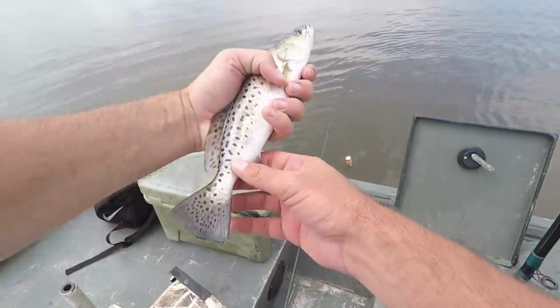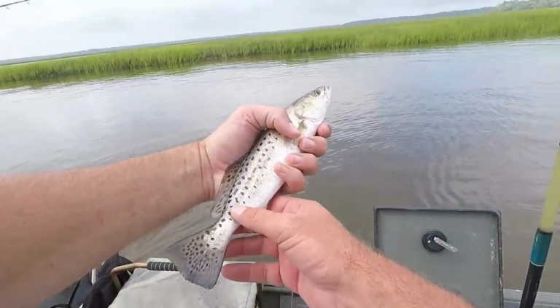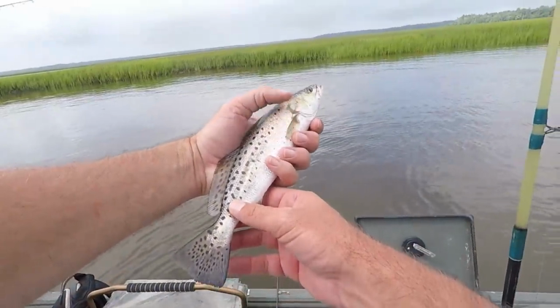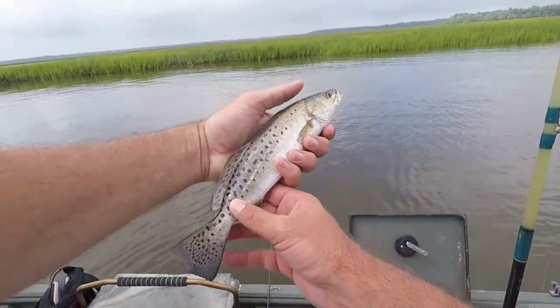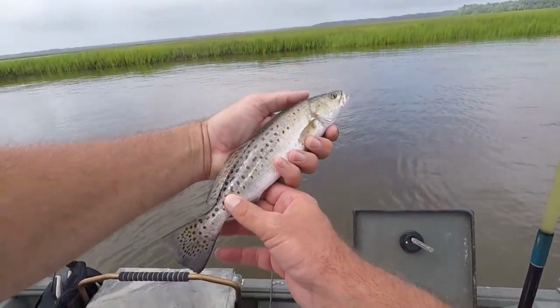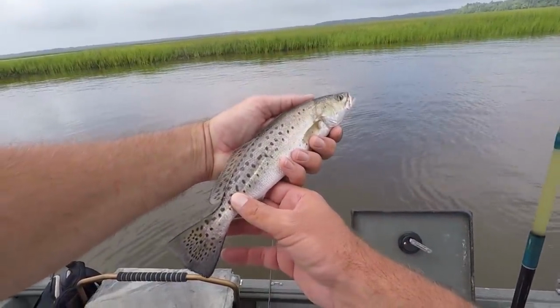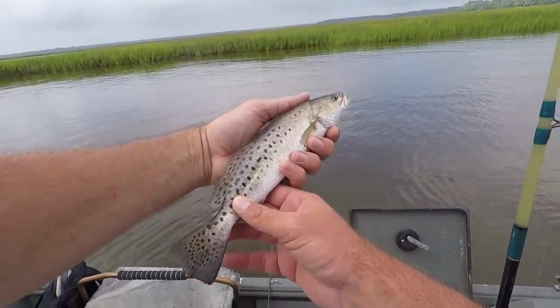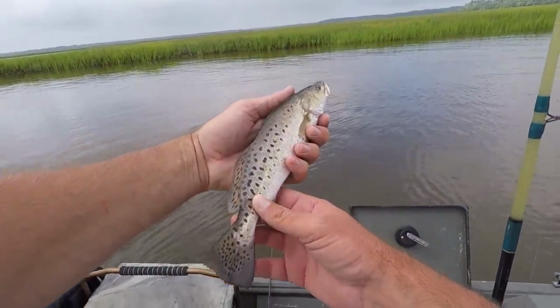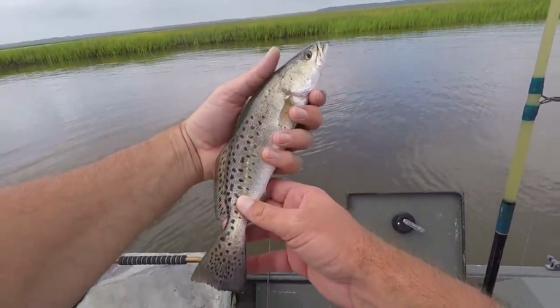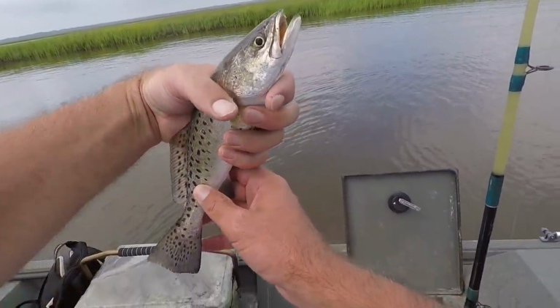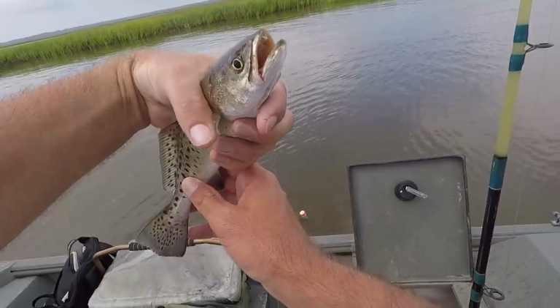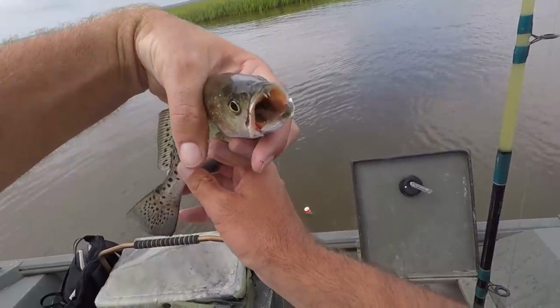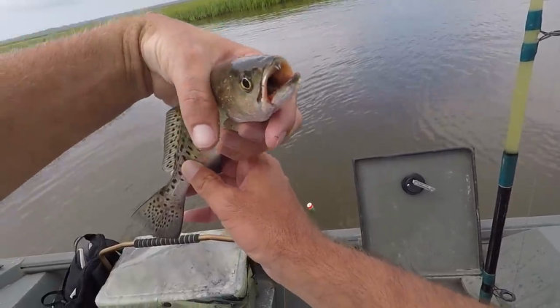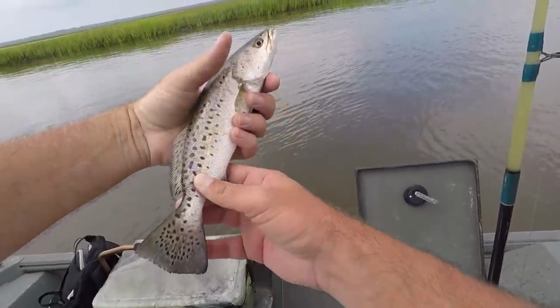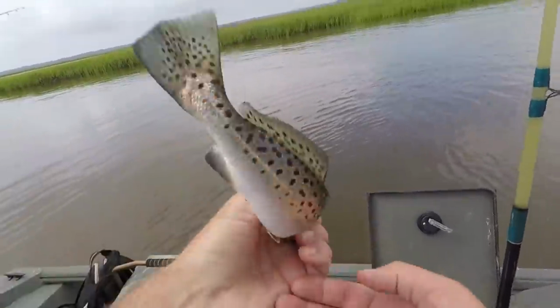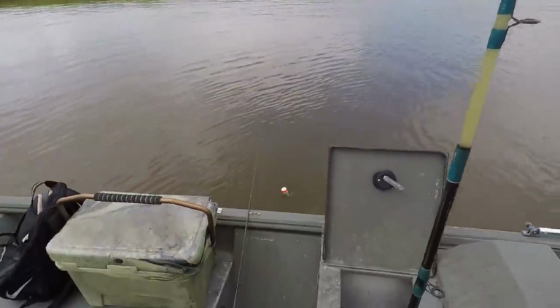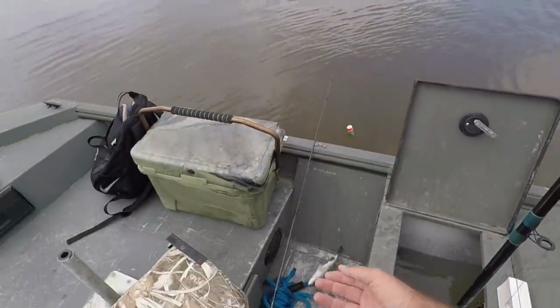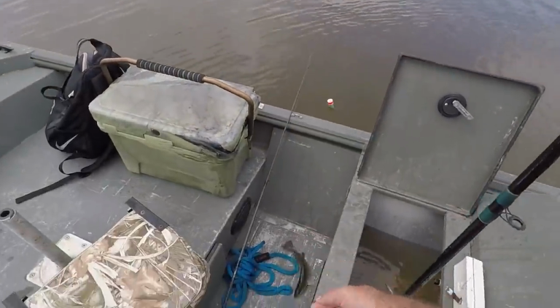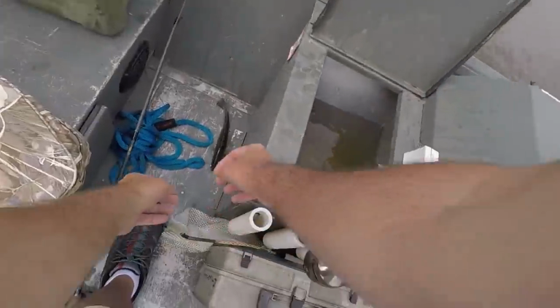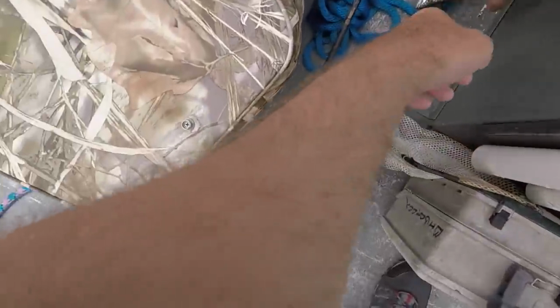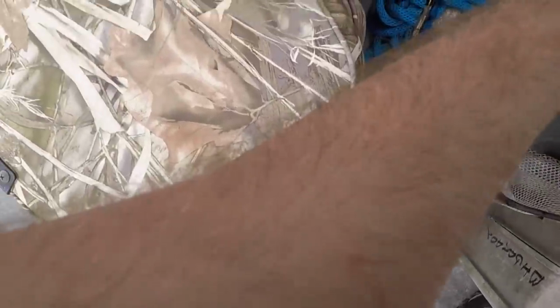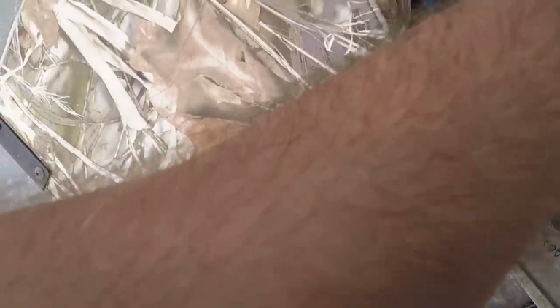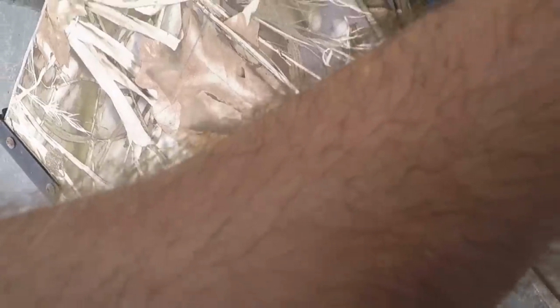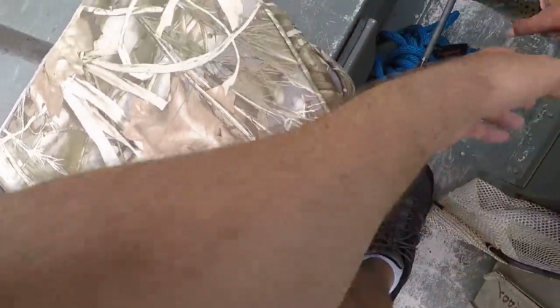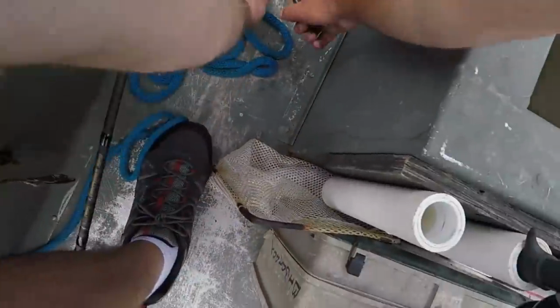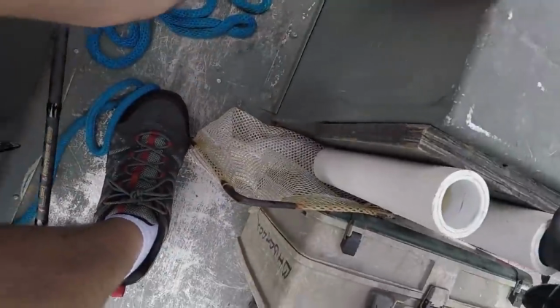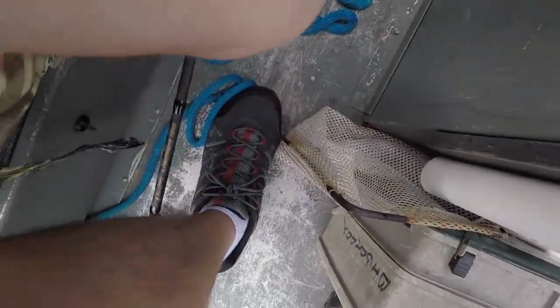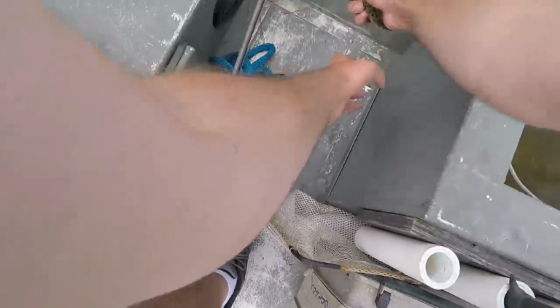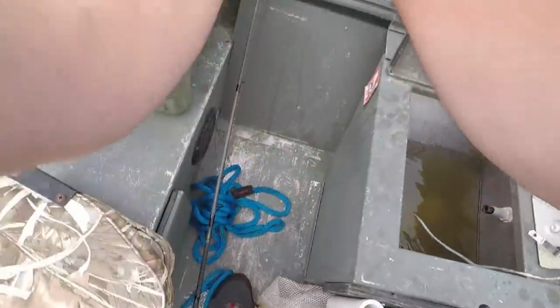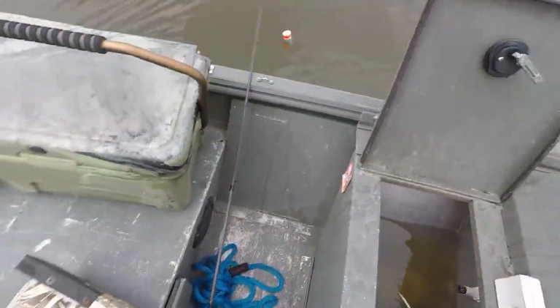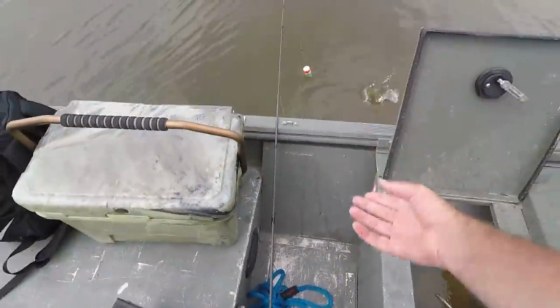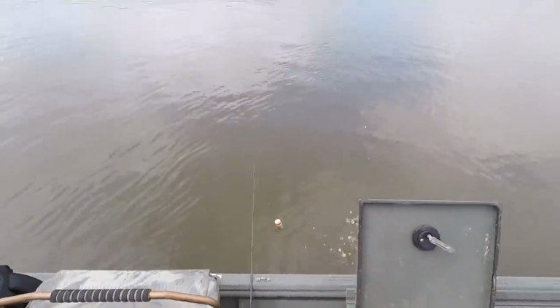All right, it's not keeper size but that's a really cool little fish — it's got little teeth! That right there is my first saltwater fish.